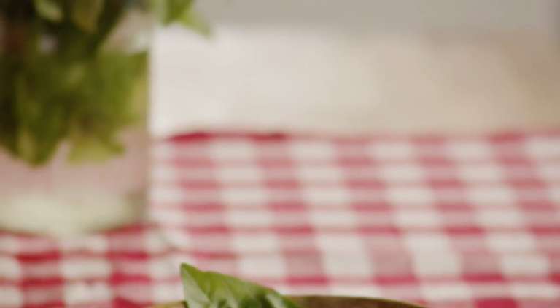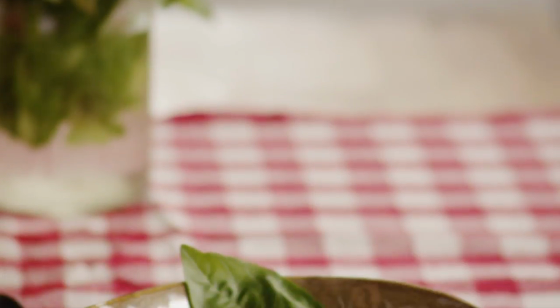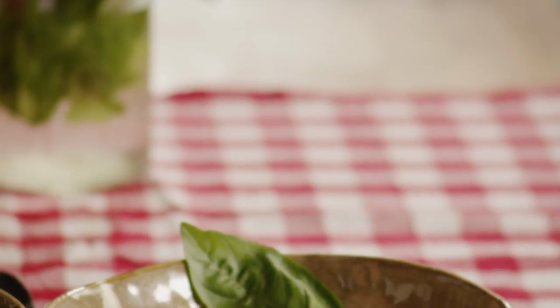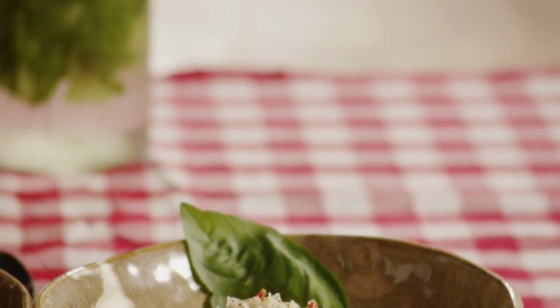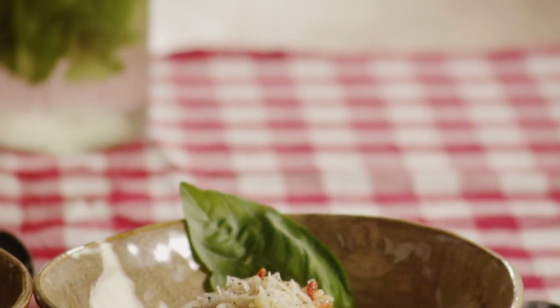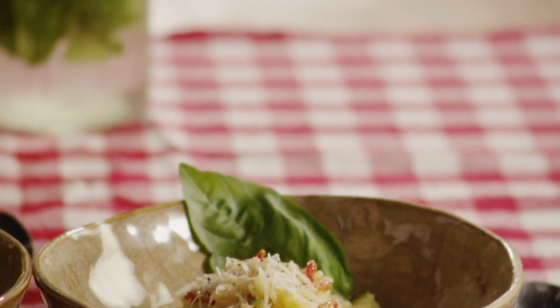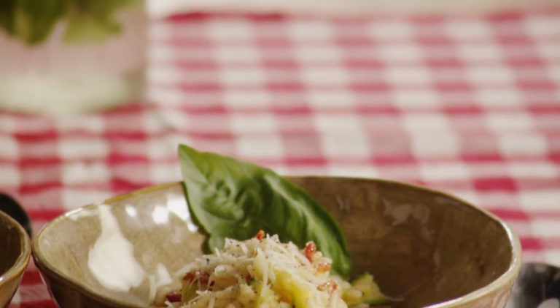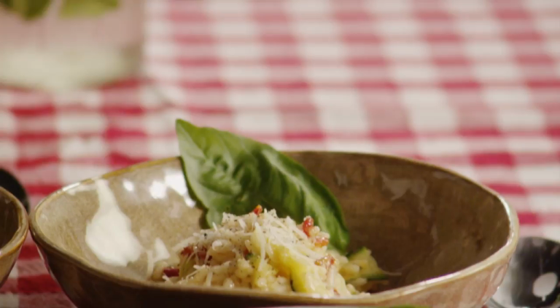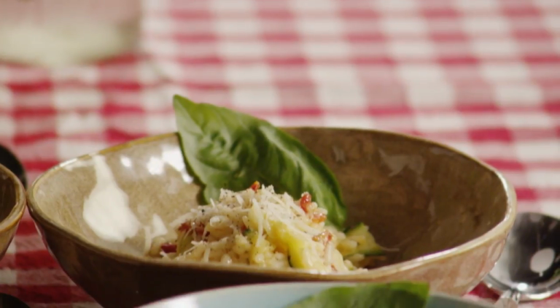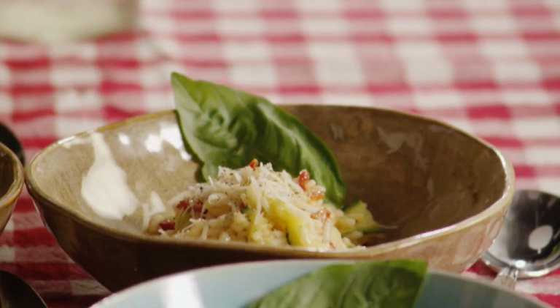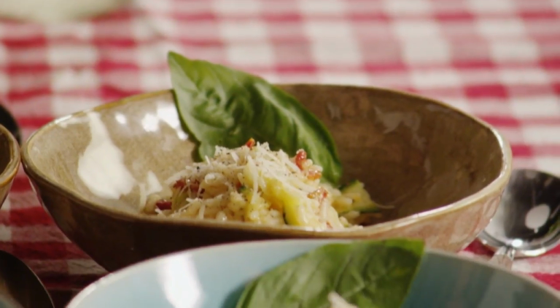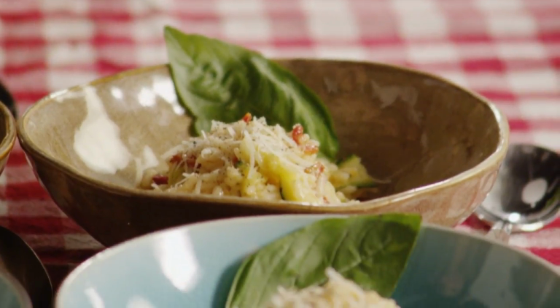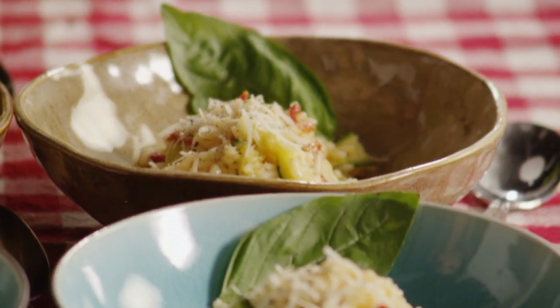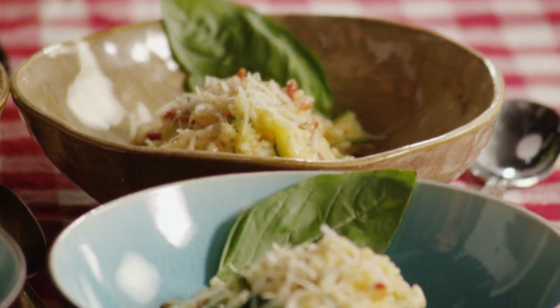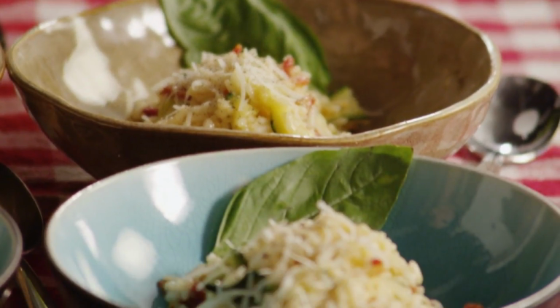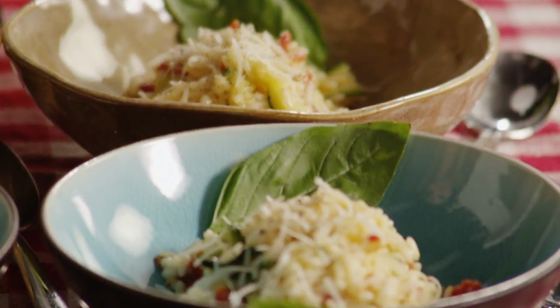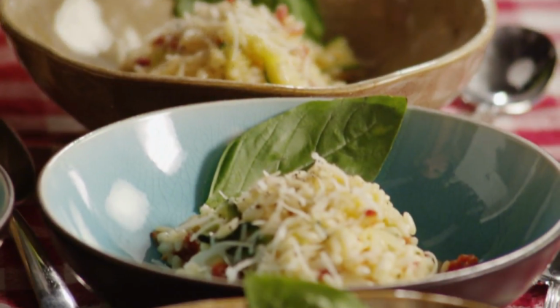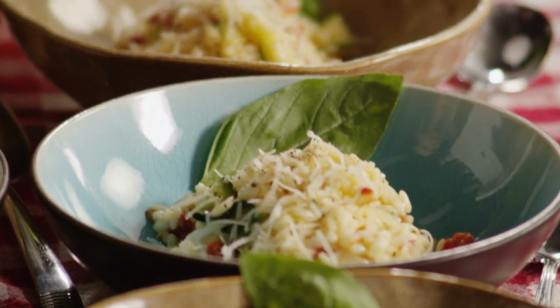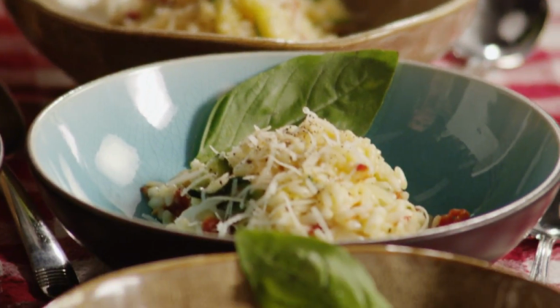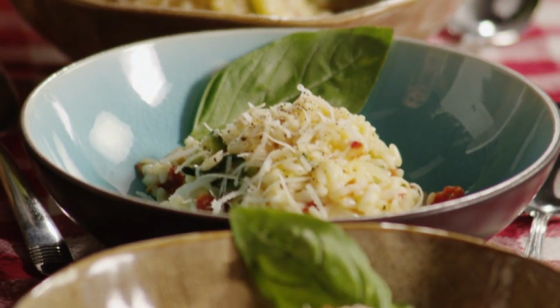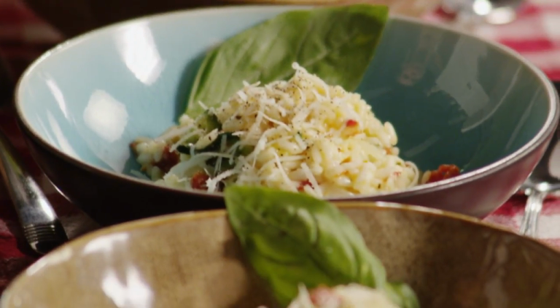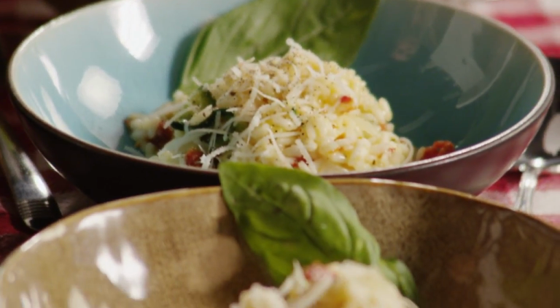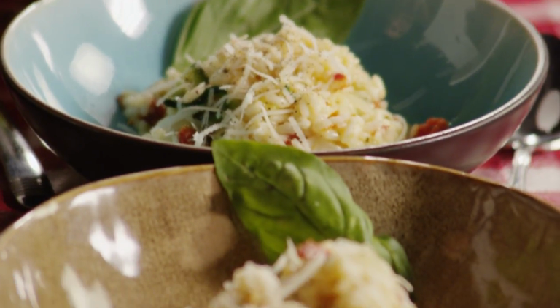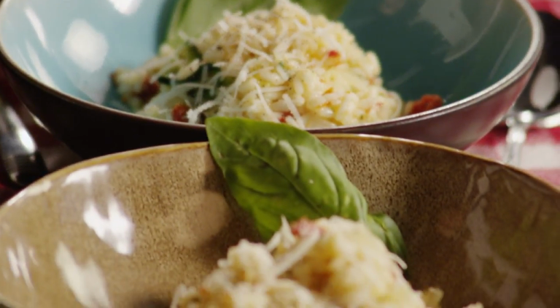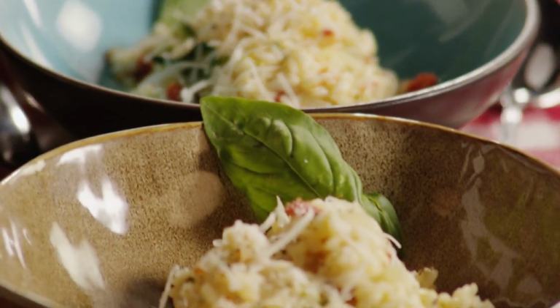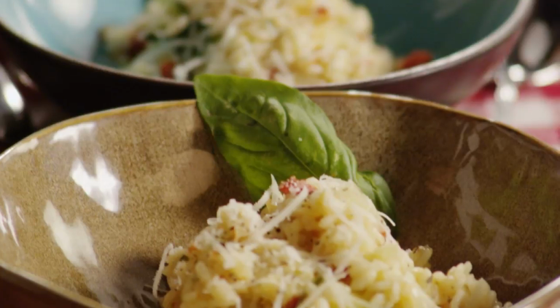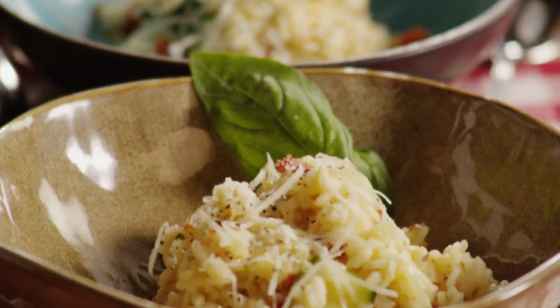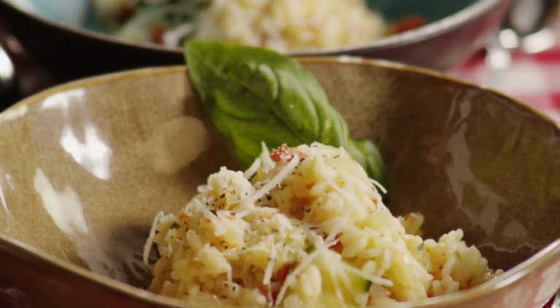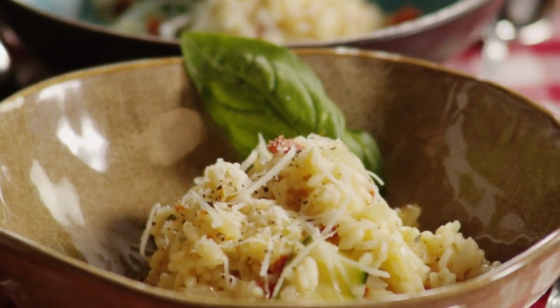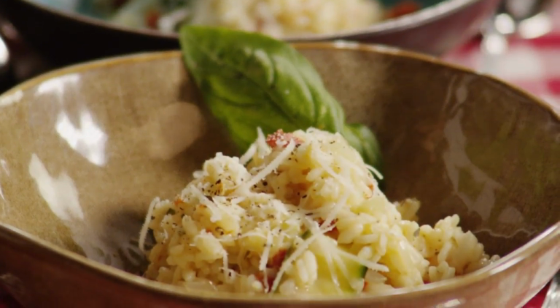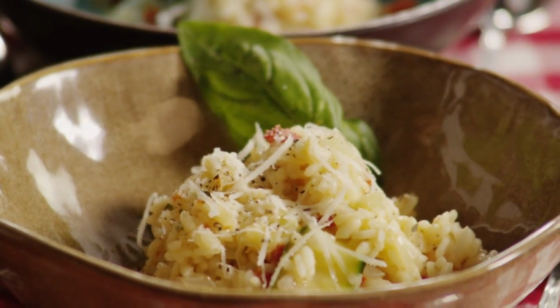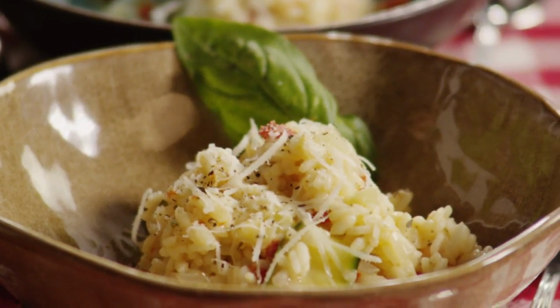One All Recipes member suggests using plenty of extra vegetables and commented that chopped broccoli, sweet peas, and diced carrots are great additions to this risotto.